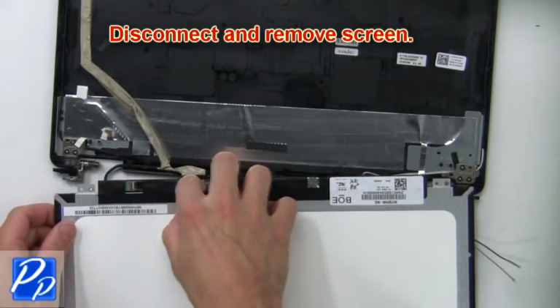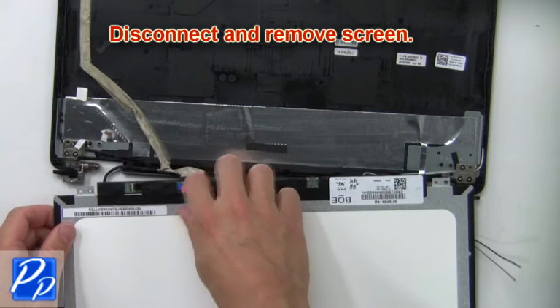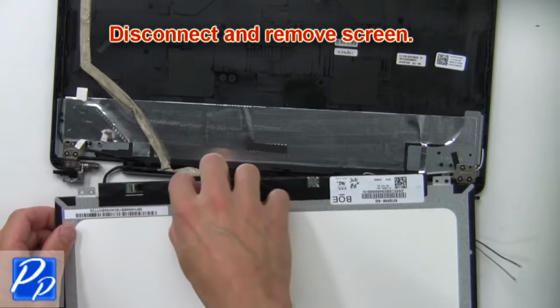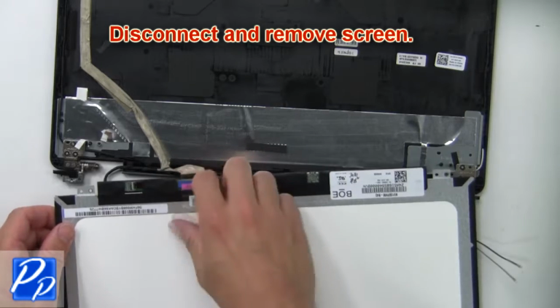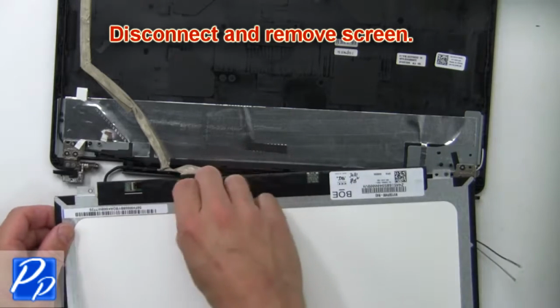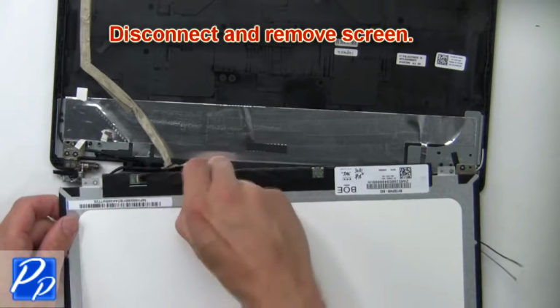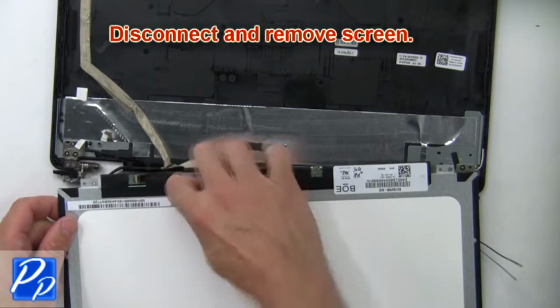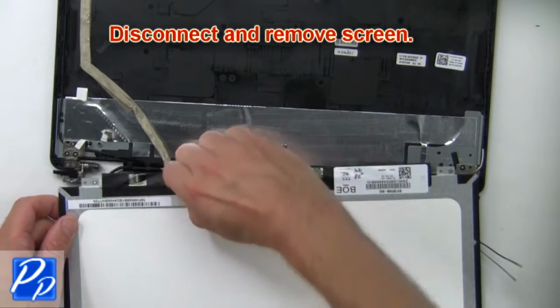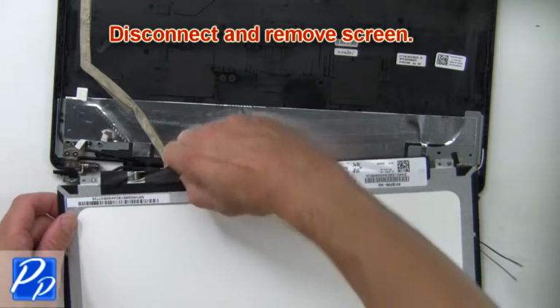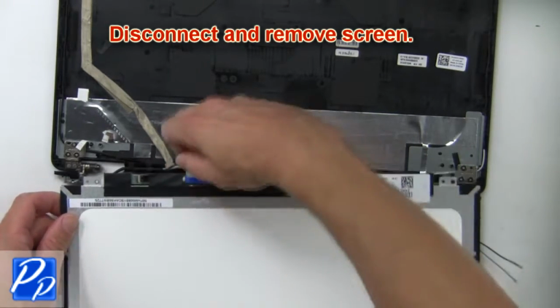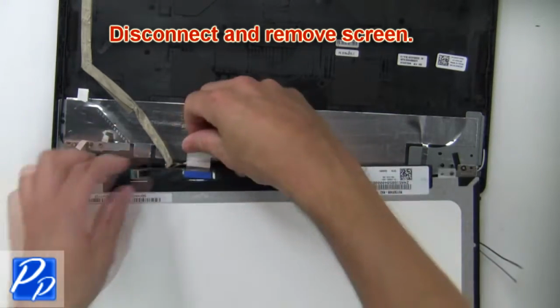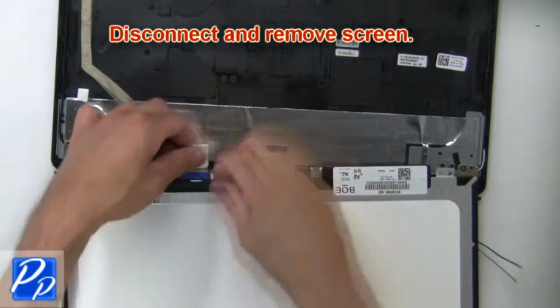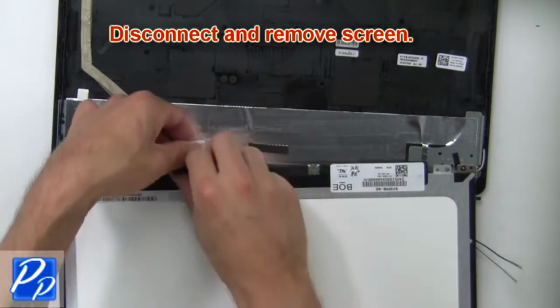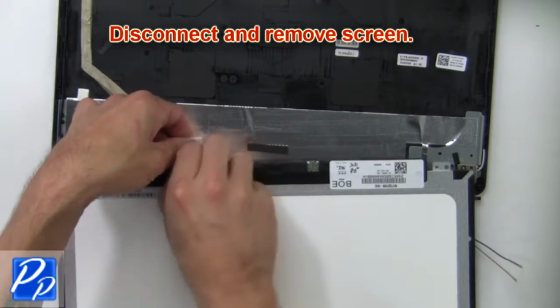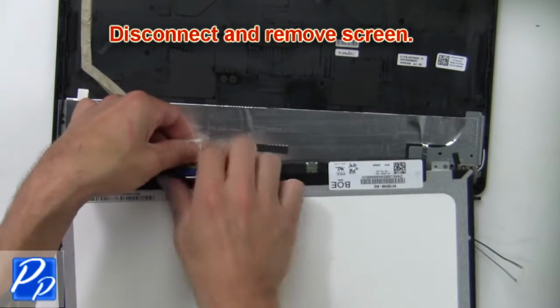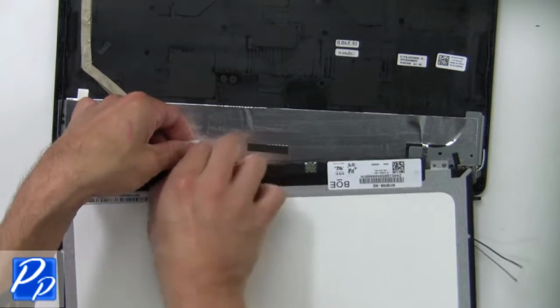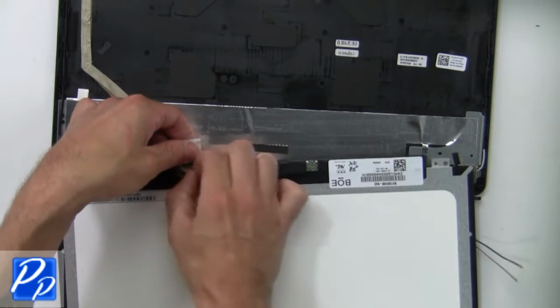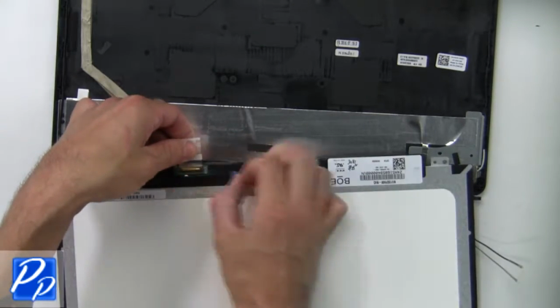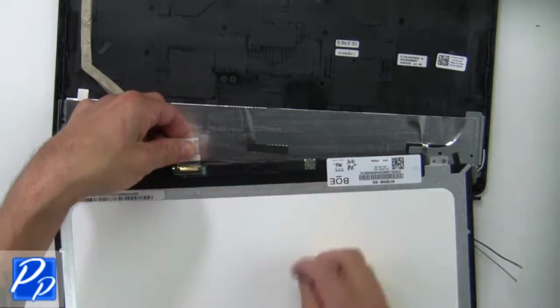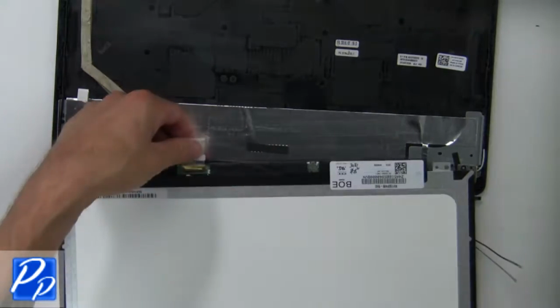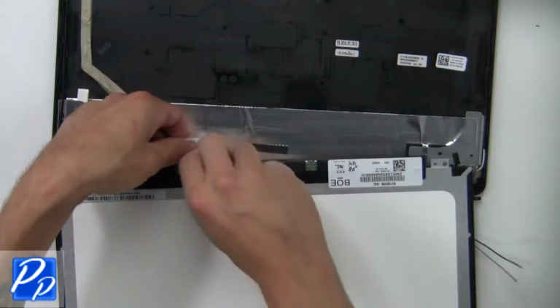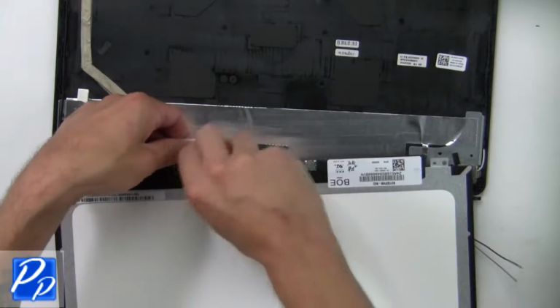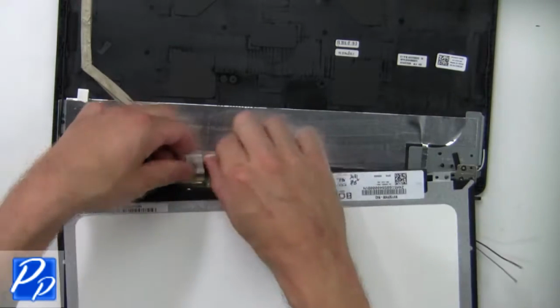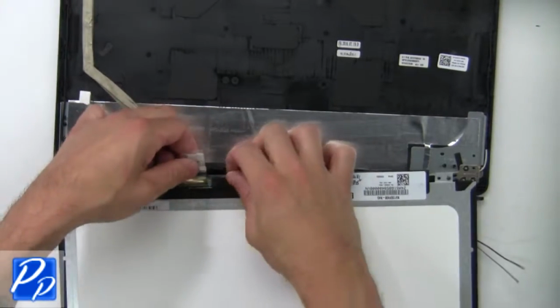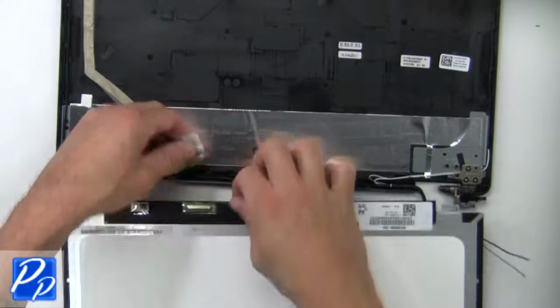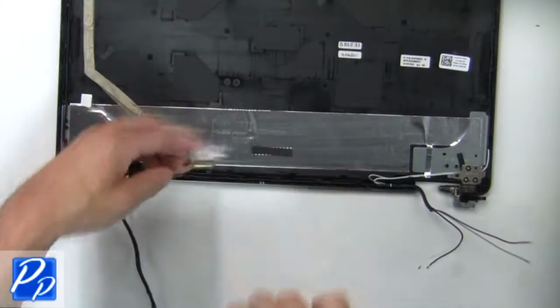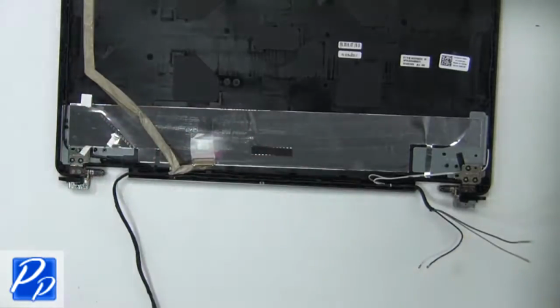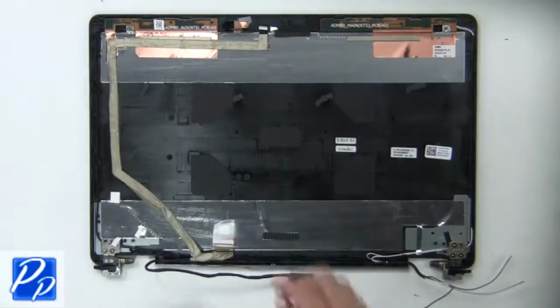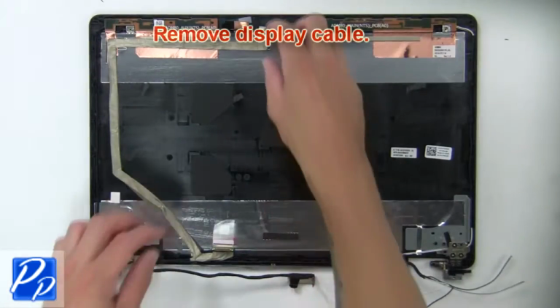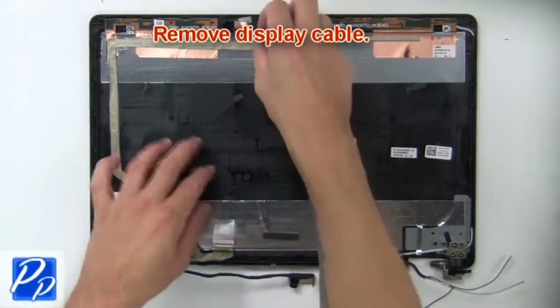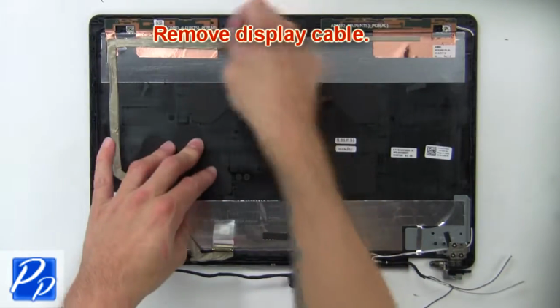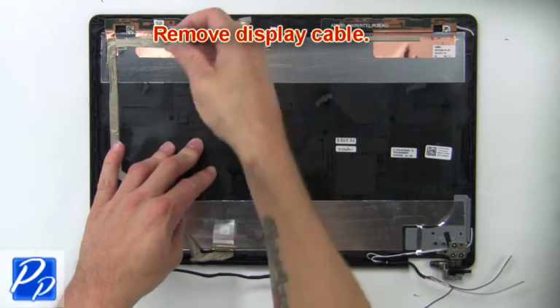Now disconnect and remove the screen. Then remove the display cable.